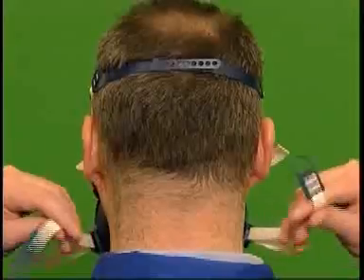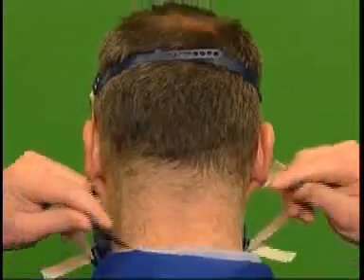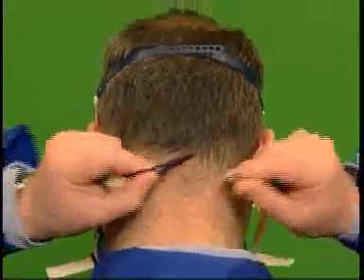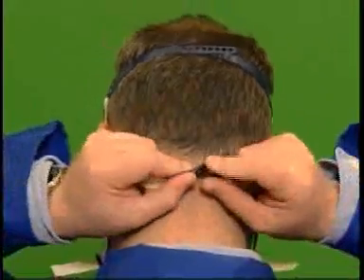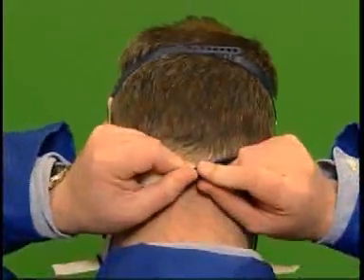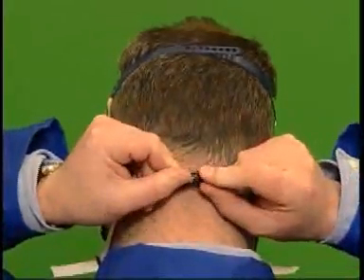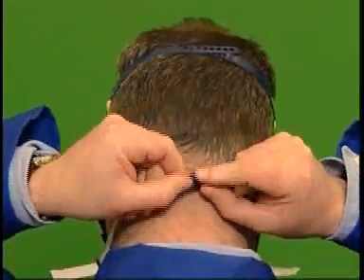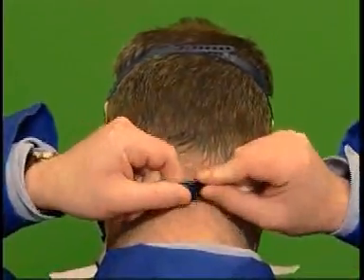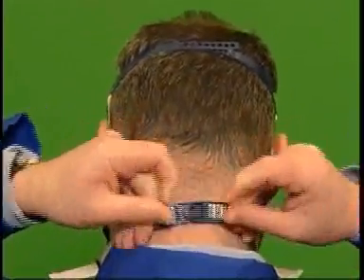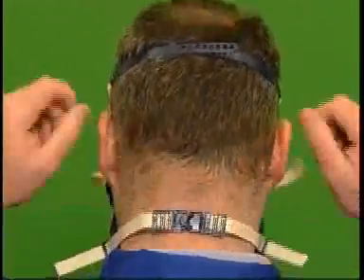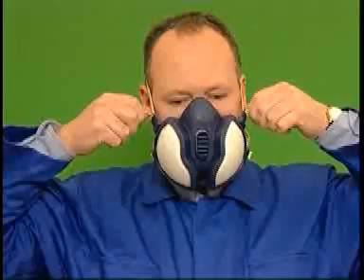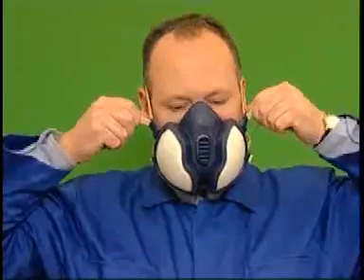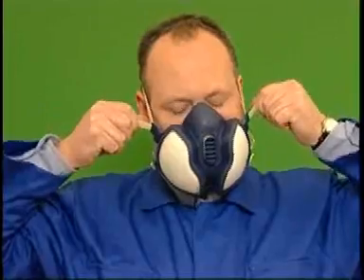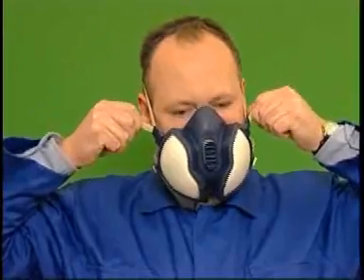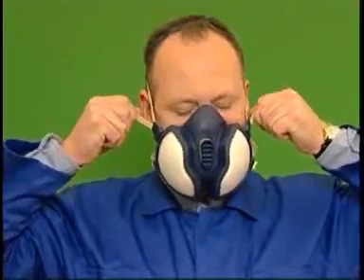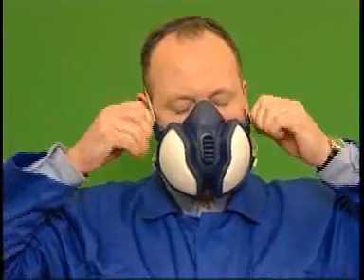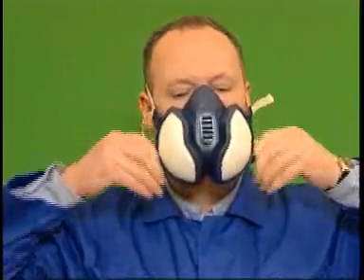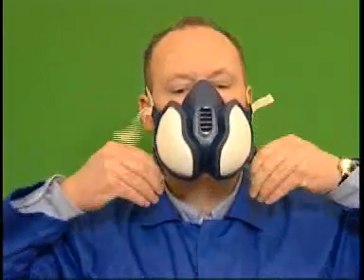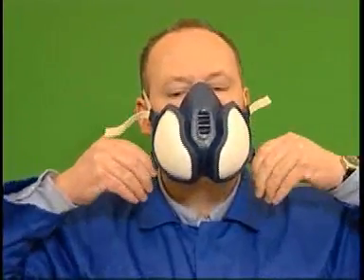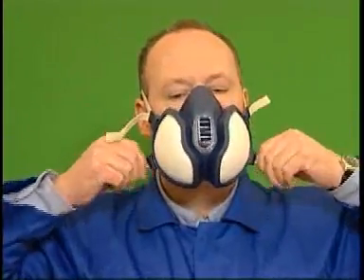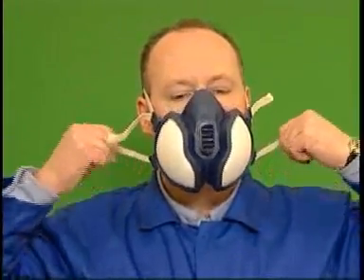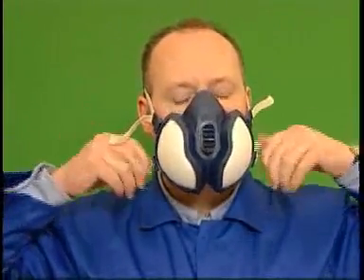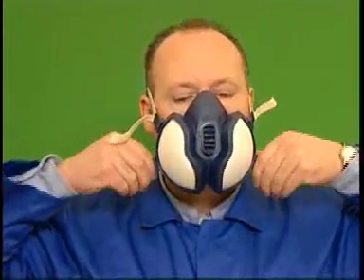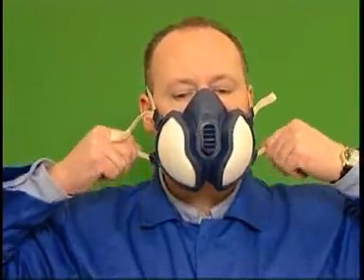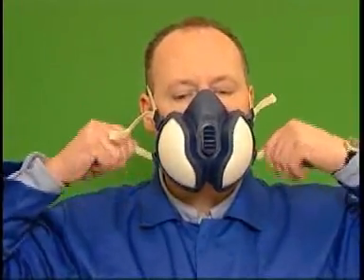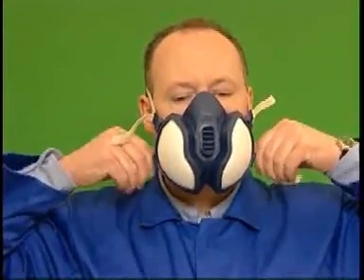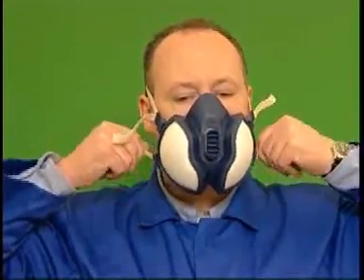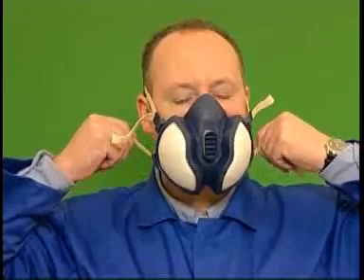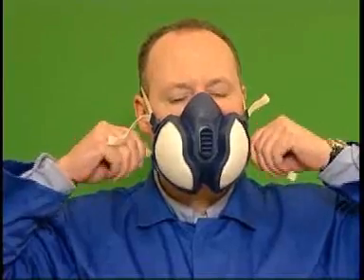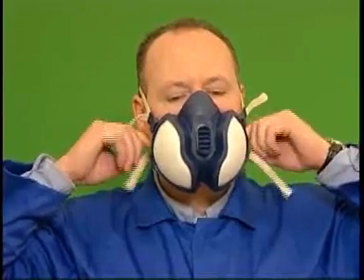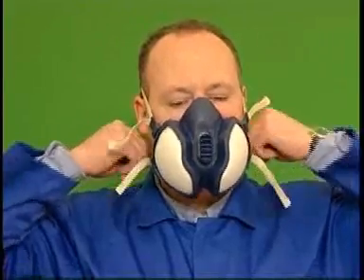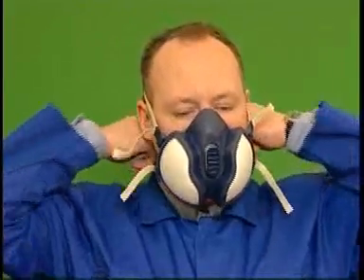Next, take the bottom straps and hook them together behind your neck. Tighten the straps to secure the respirator. It should feel snug against your face, but take care not to over-tighten.